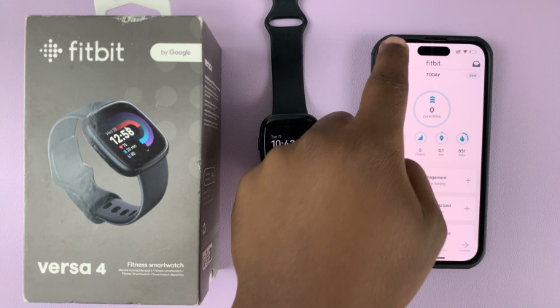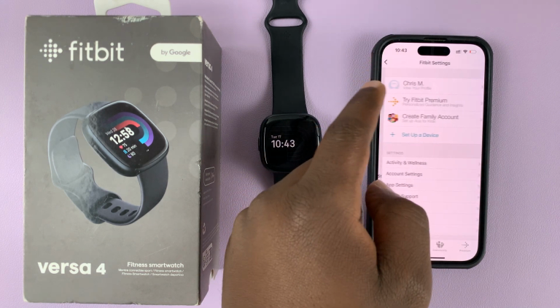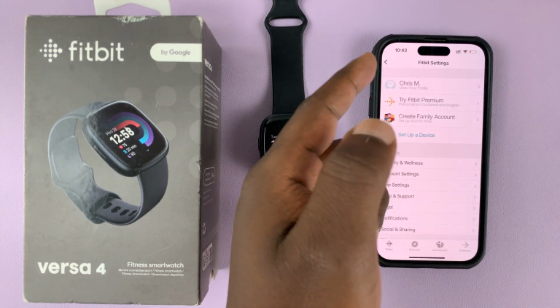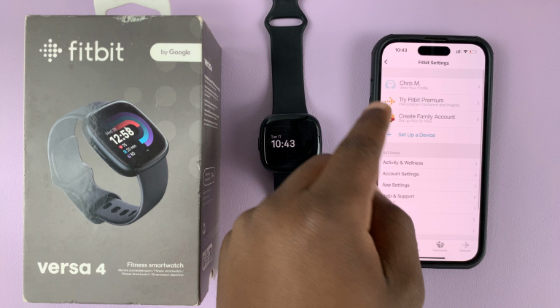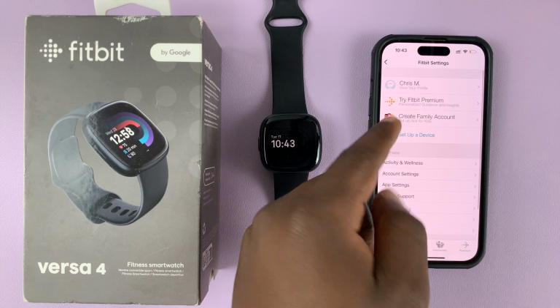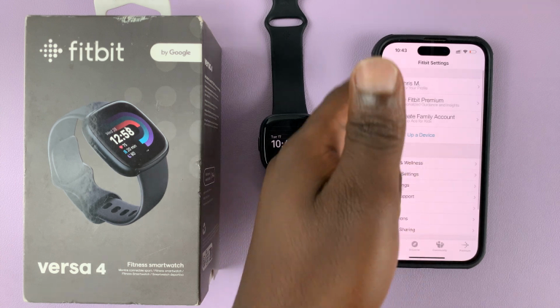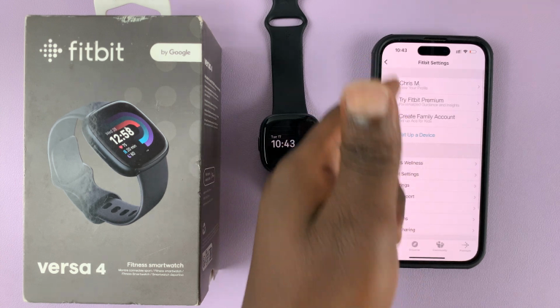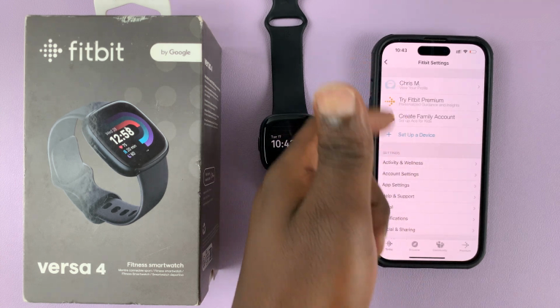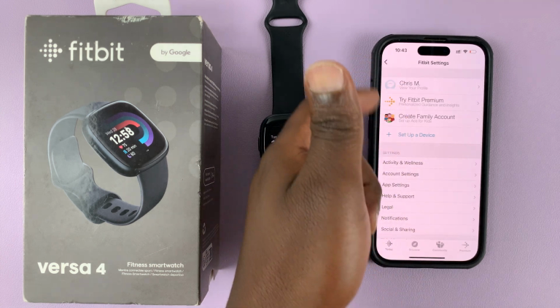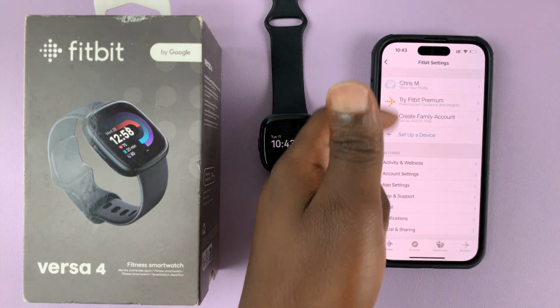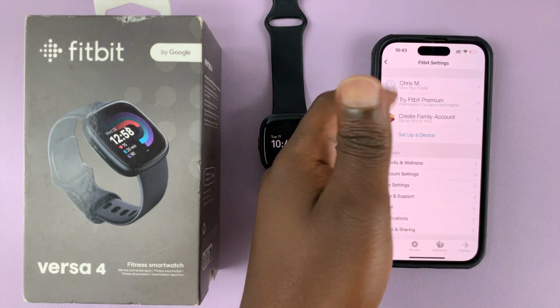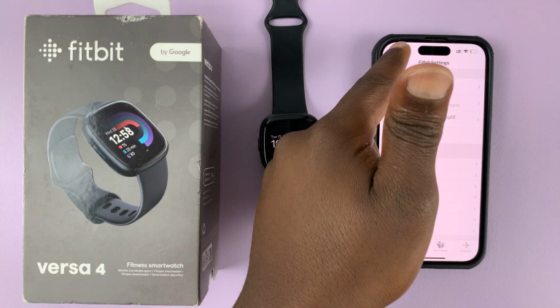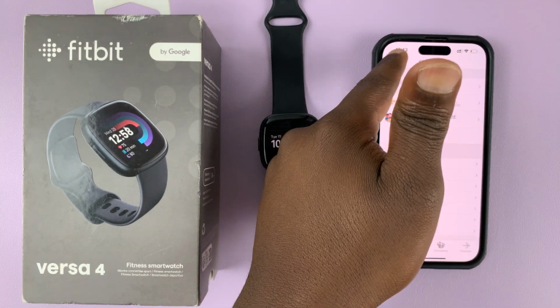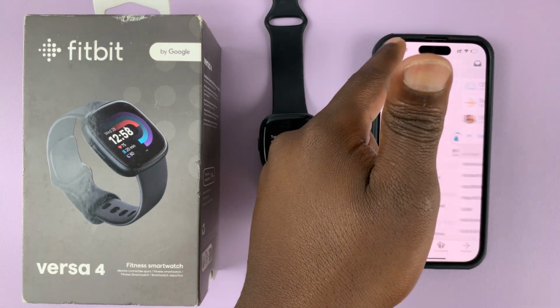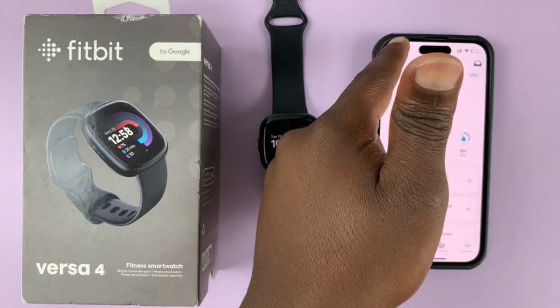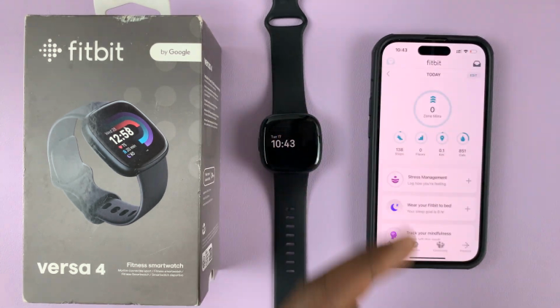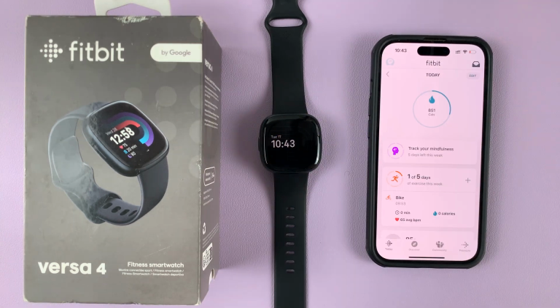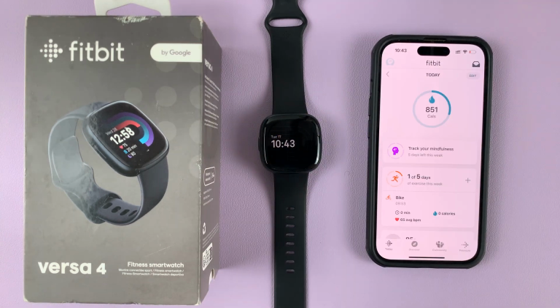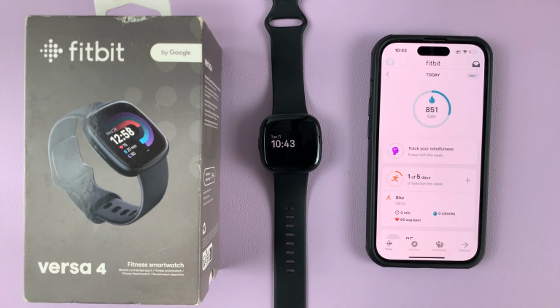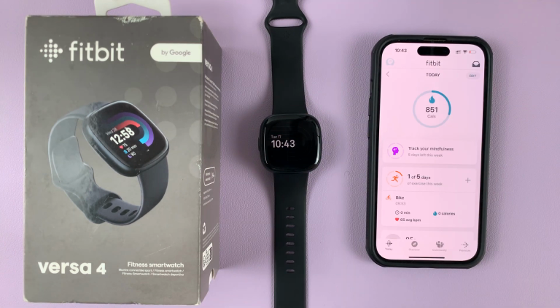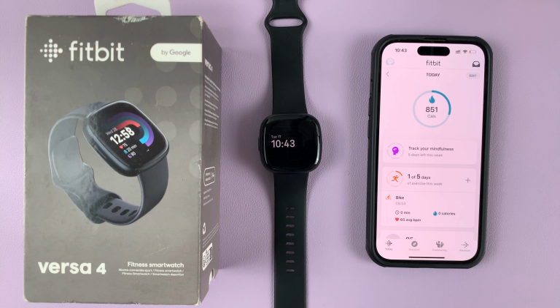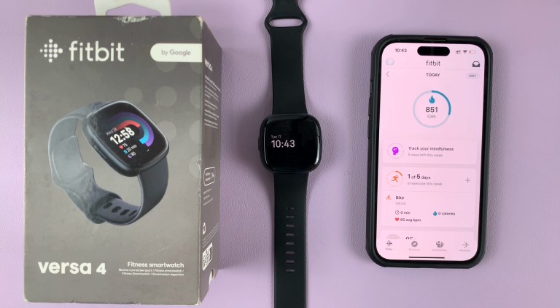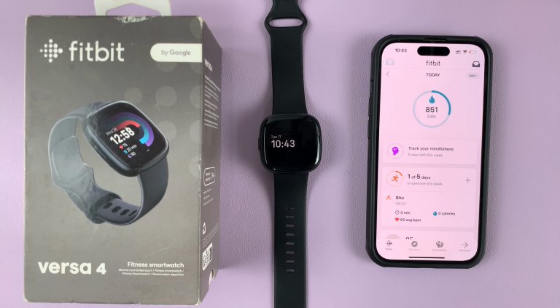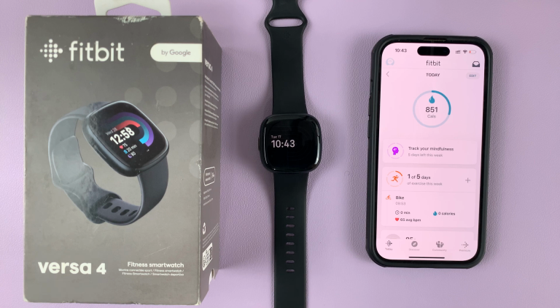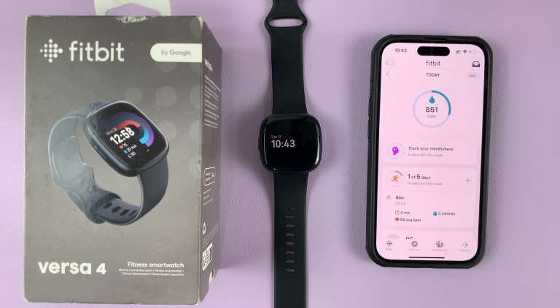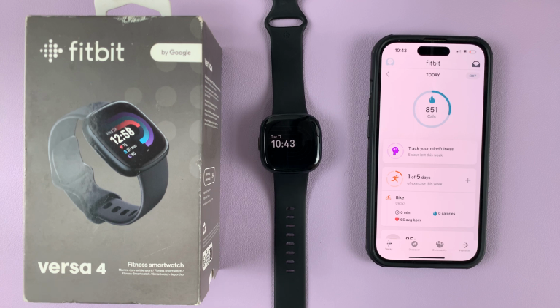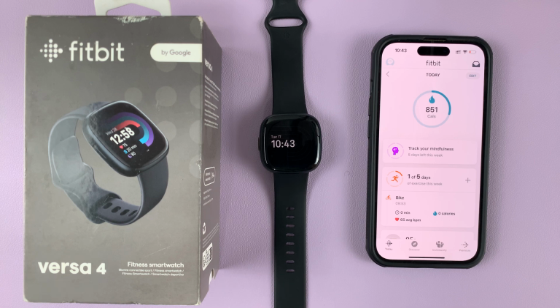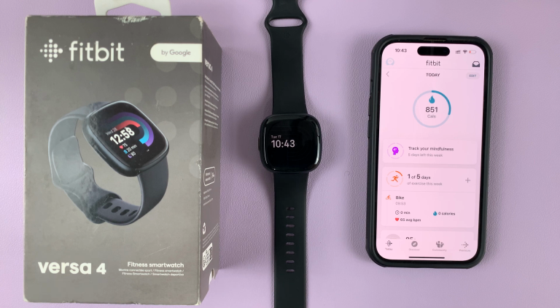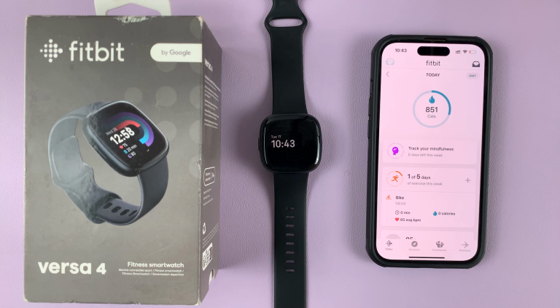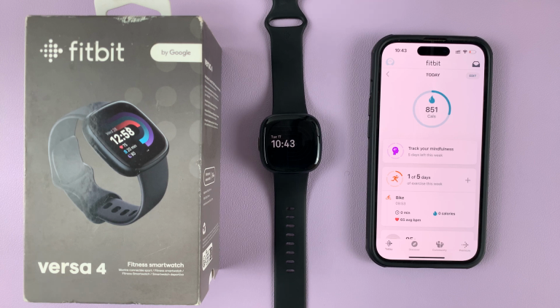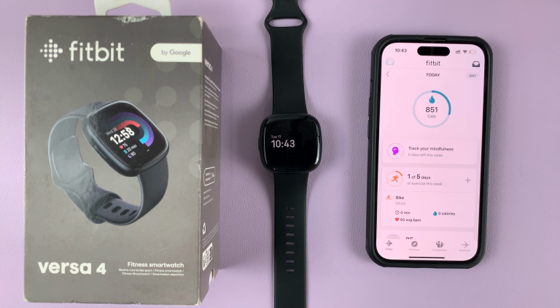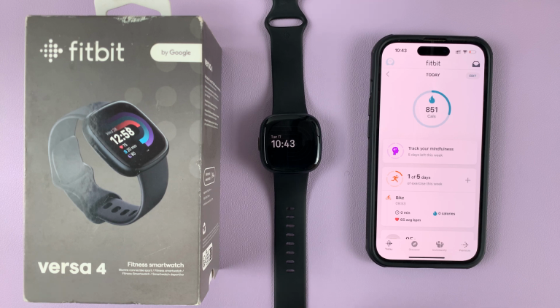Now if you go here, you'll not see the Versa 4 from the menu. And that's basically how to unpair your Versa 4 from your iPhone.